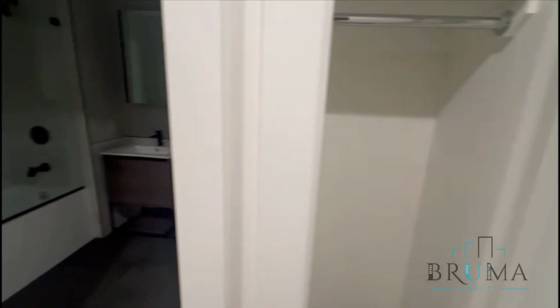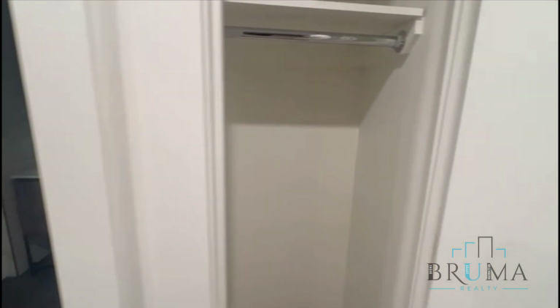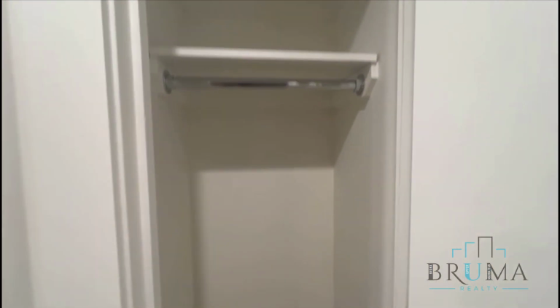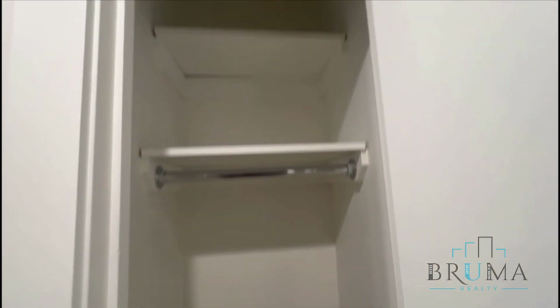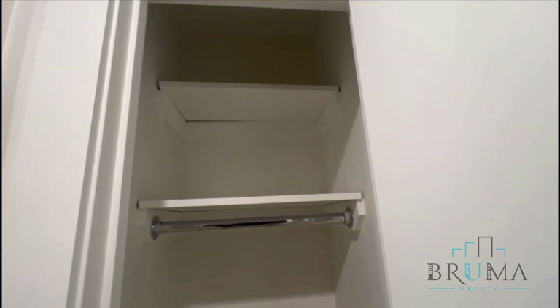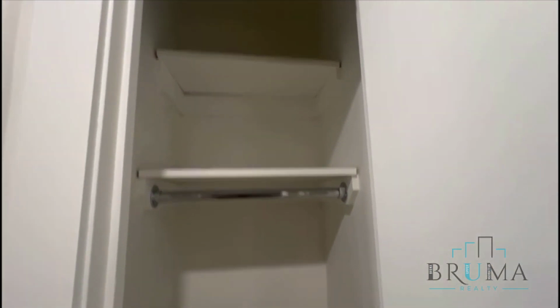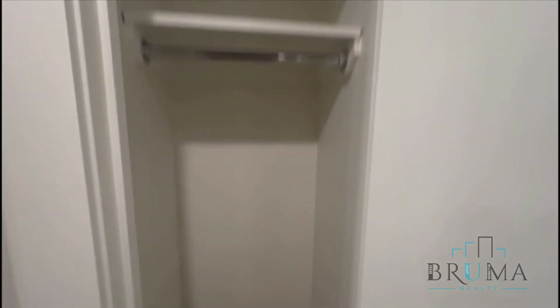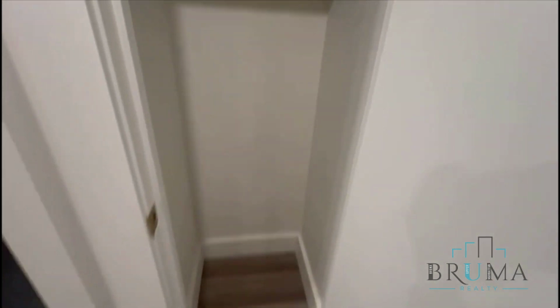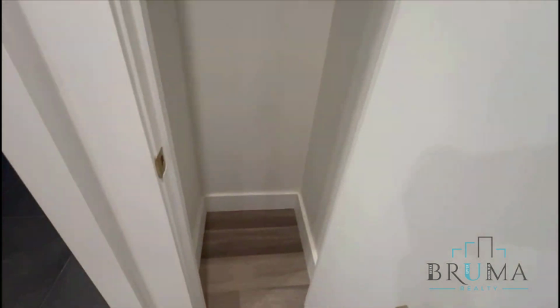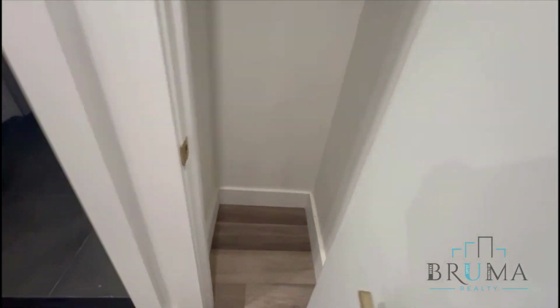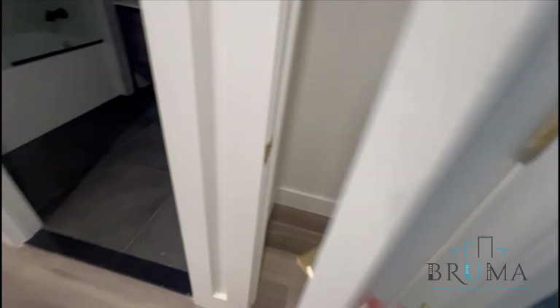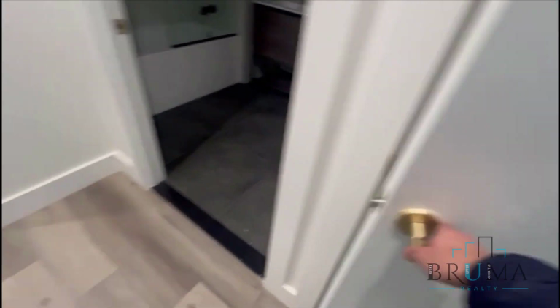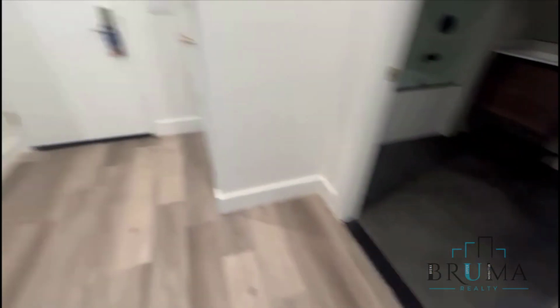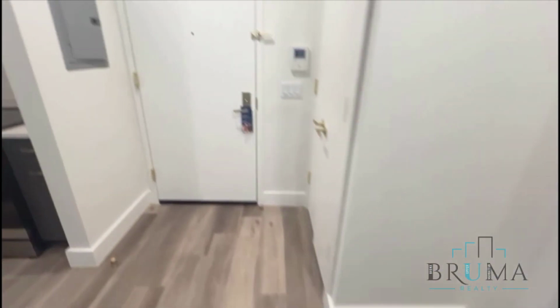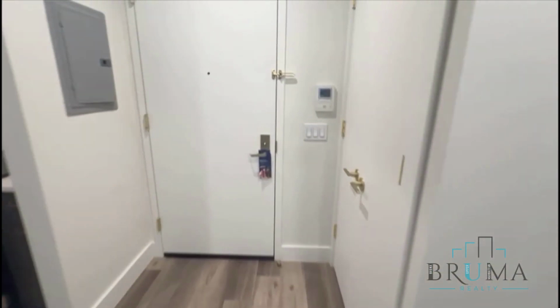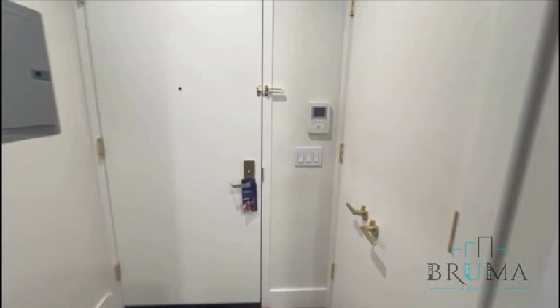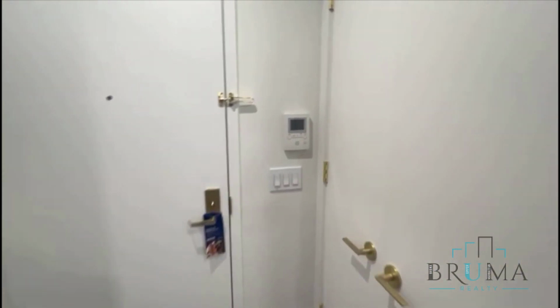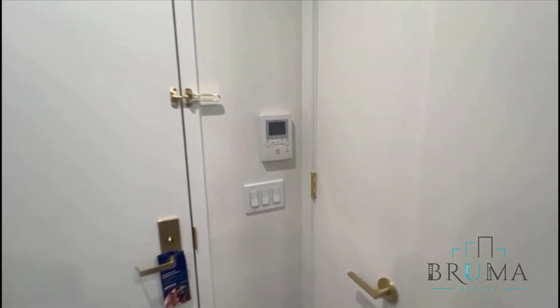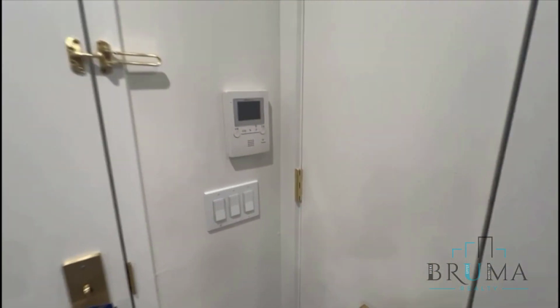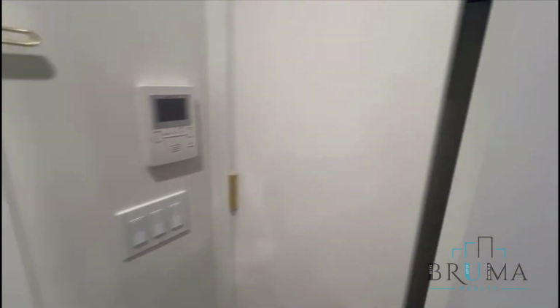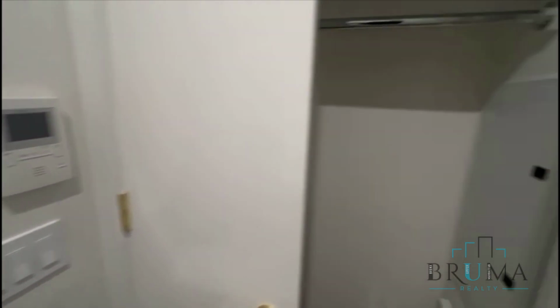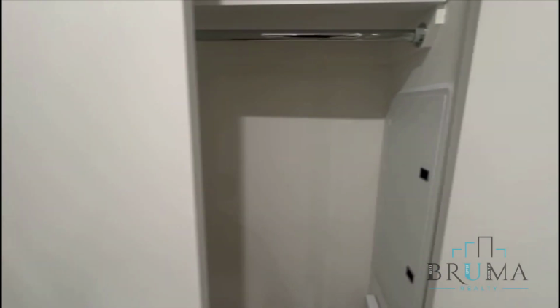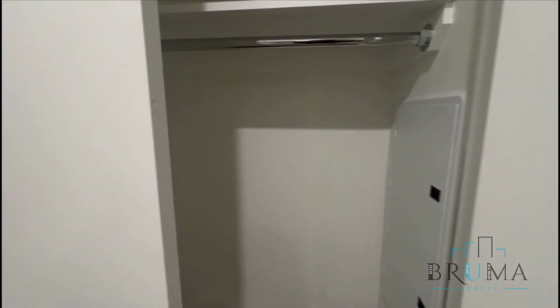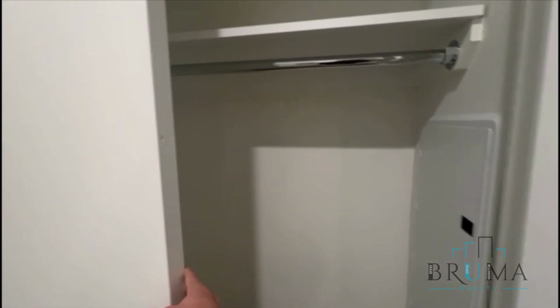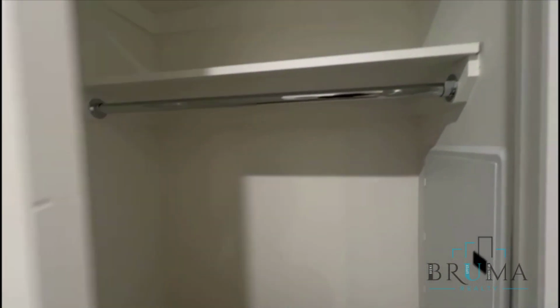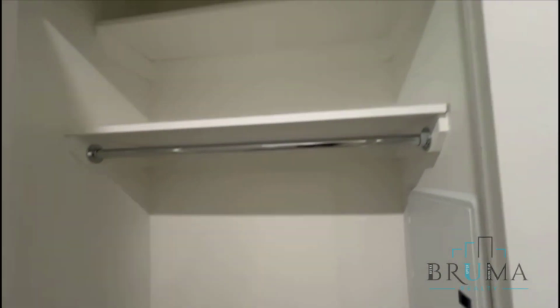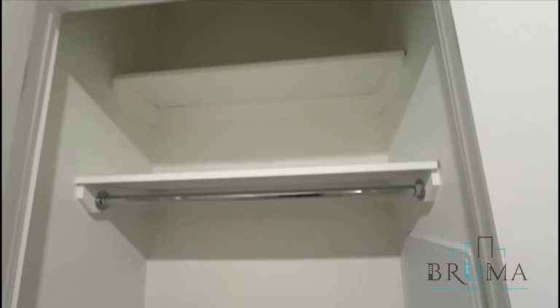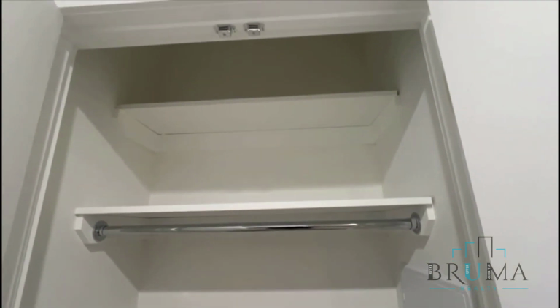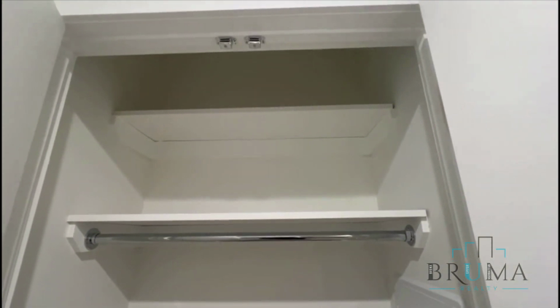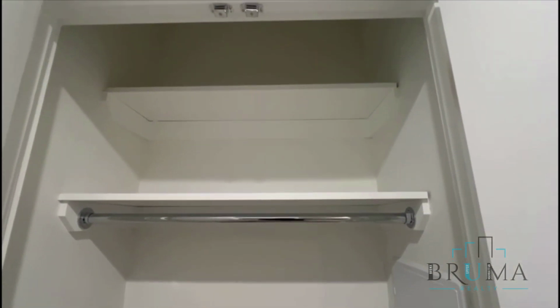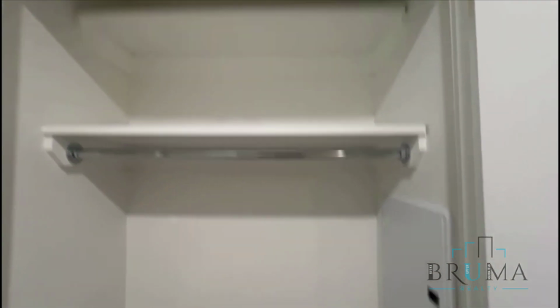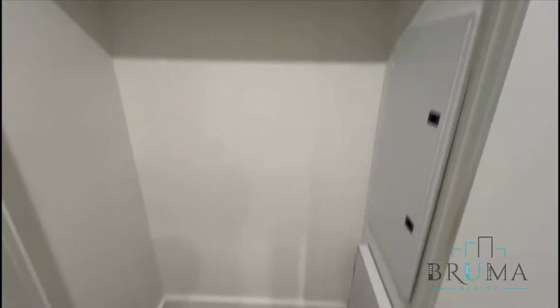Over here is going to be an additional closet, and you're going to have another closet as soon as you come in. This can be a coat closet with some storage on top.